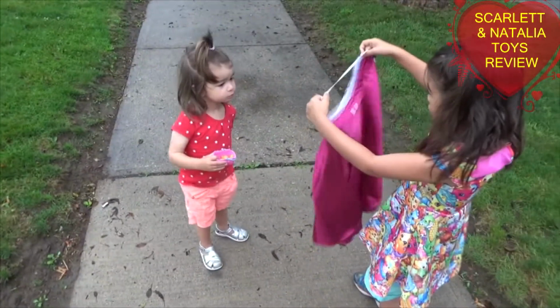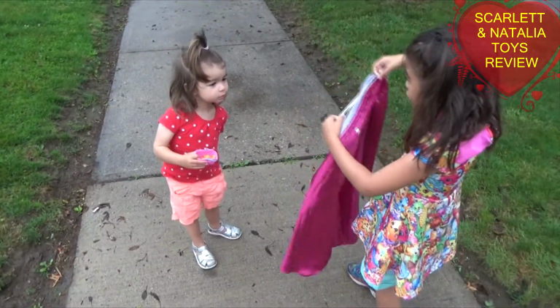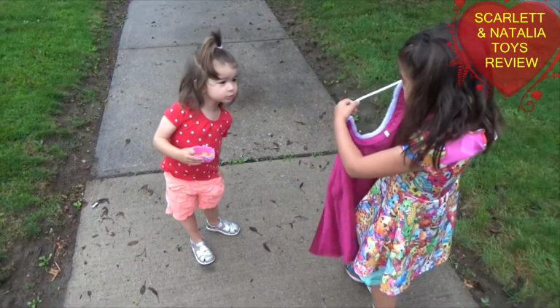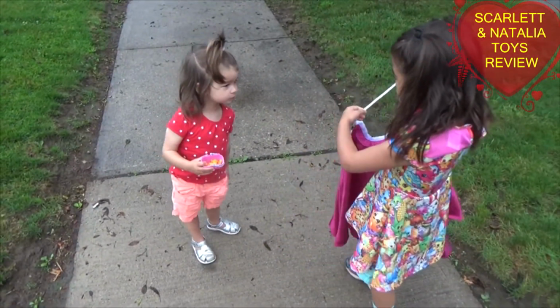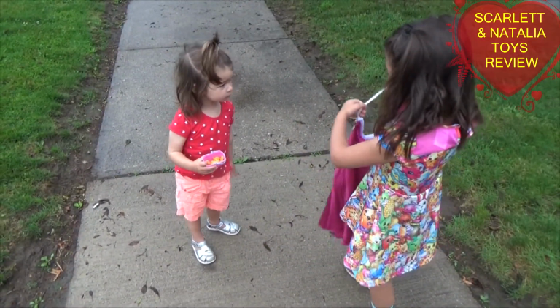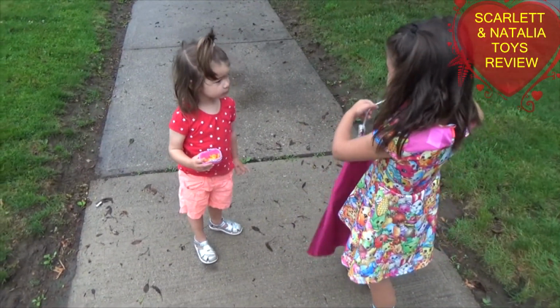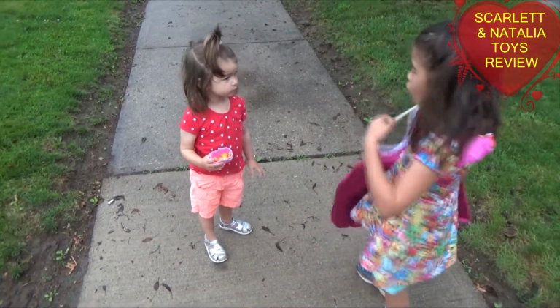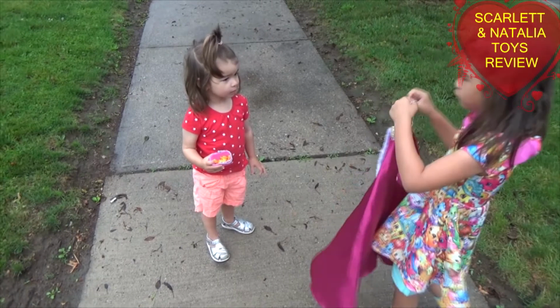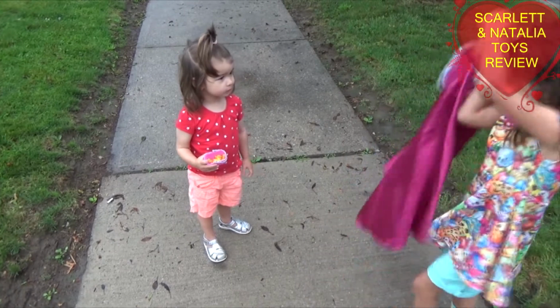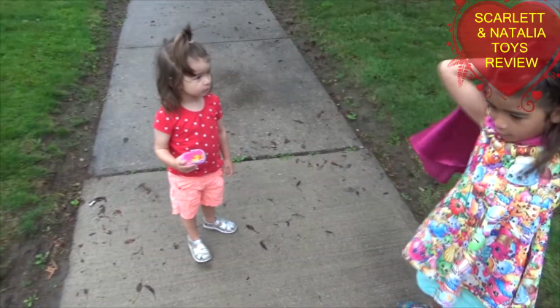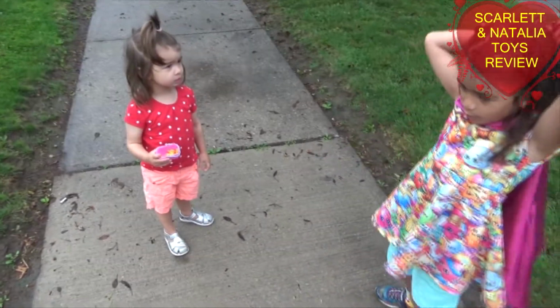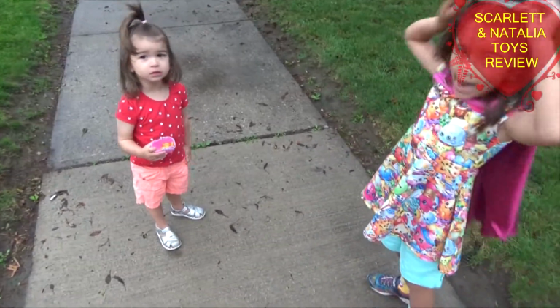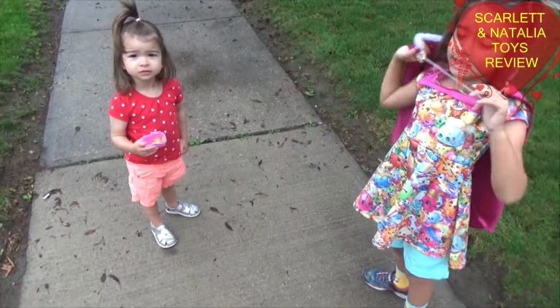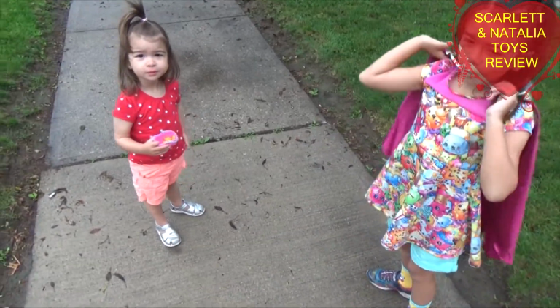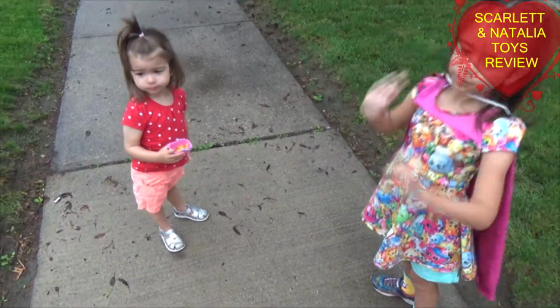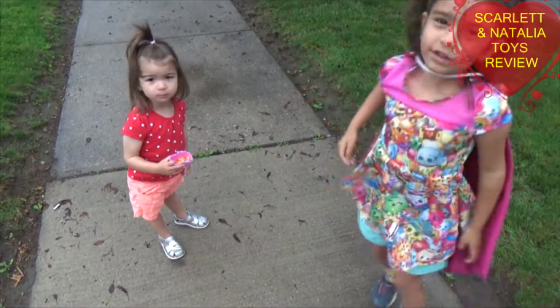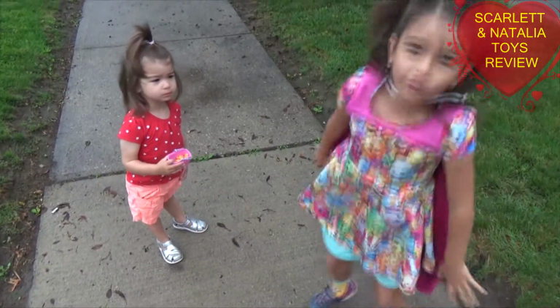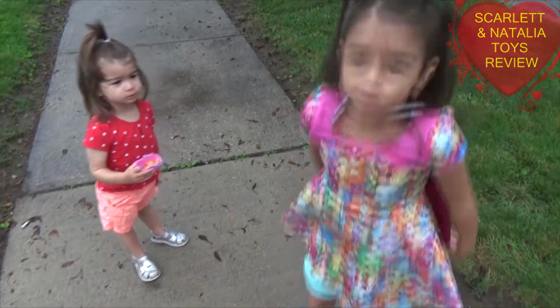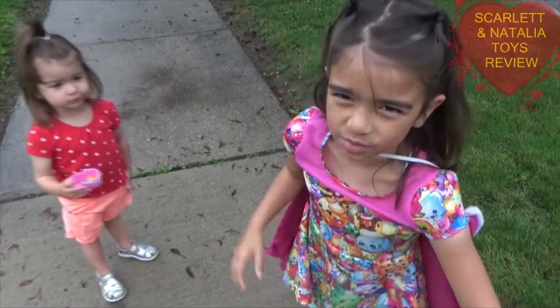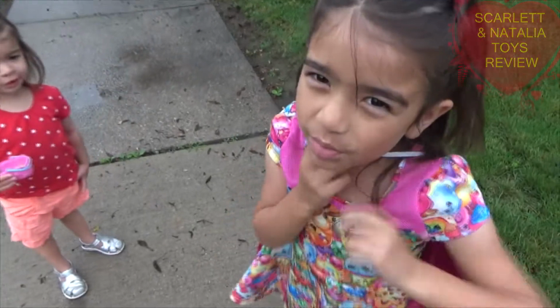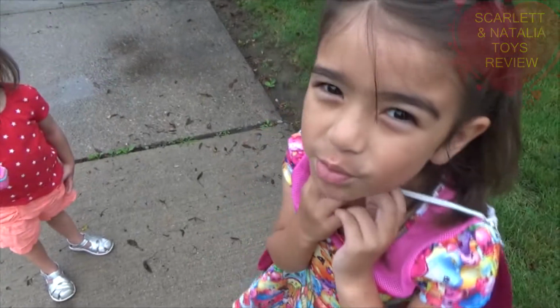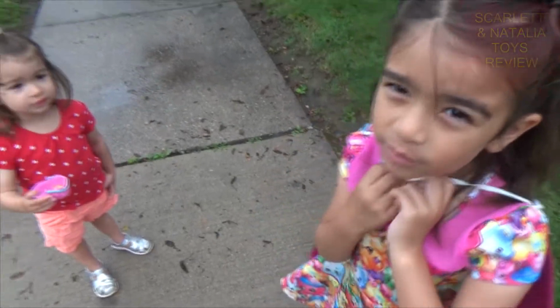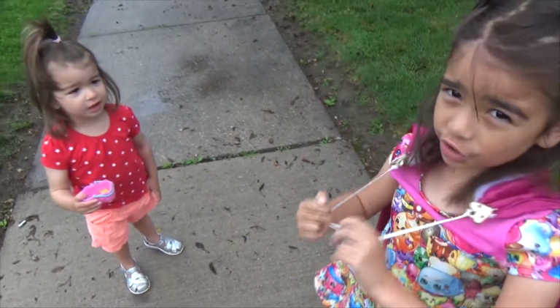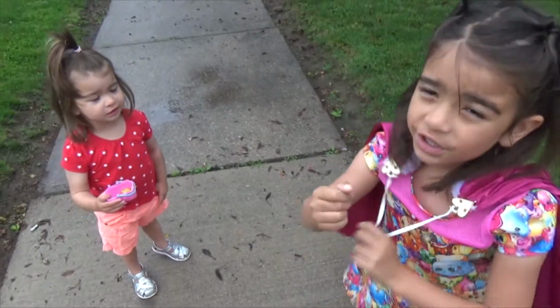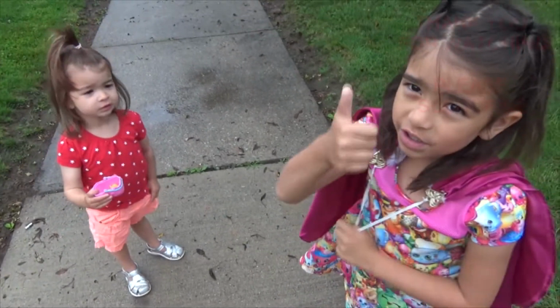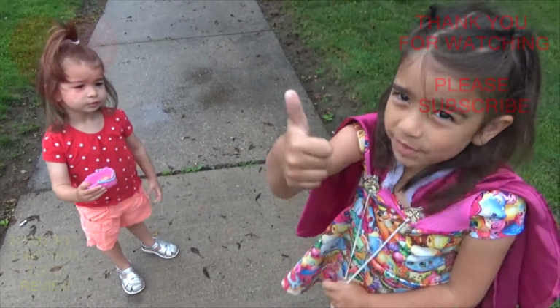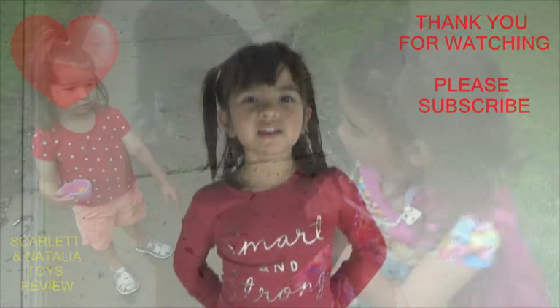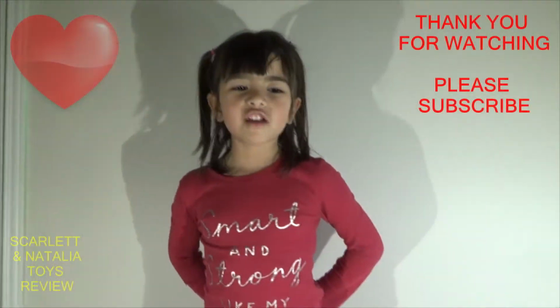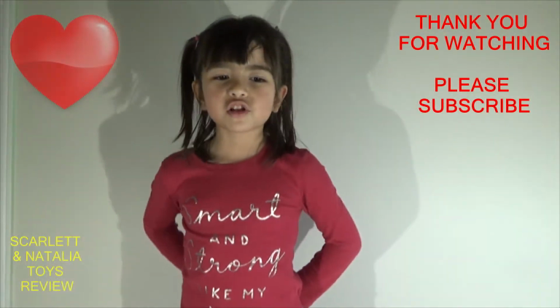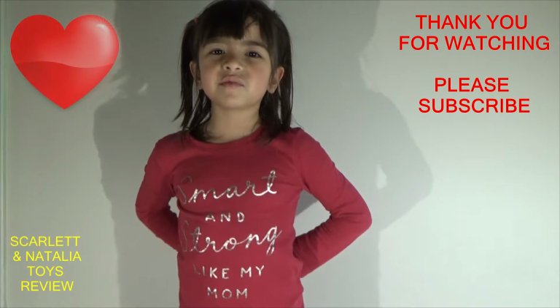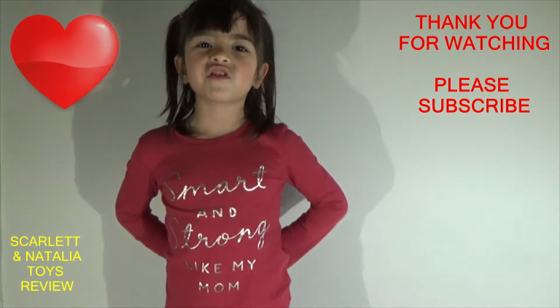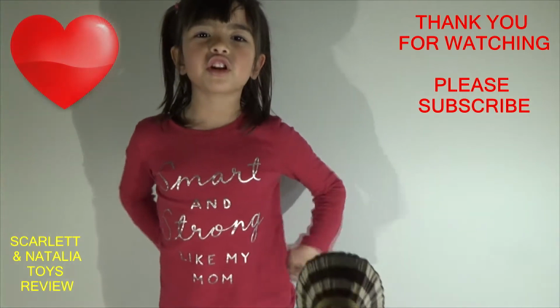Okay, bye-bye. Skylar, bye-bye. Bye-bye. If you want to see your video, please subscribe and subscribe to our channel. Please join us in the community. Subscribe to our channel.